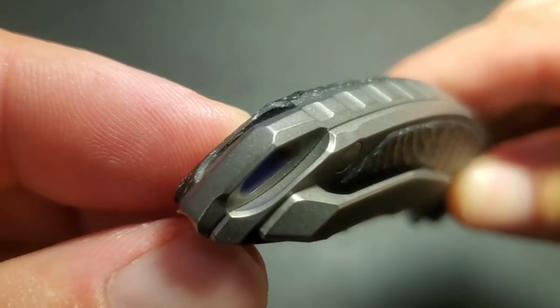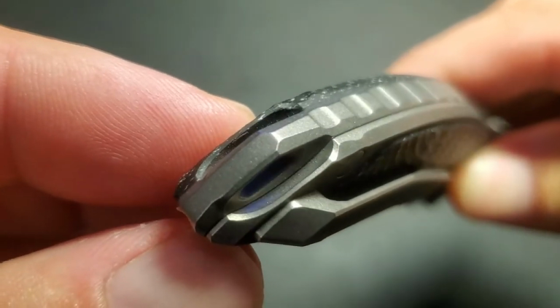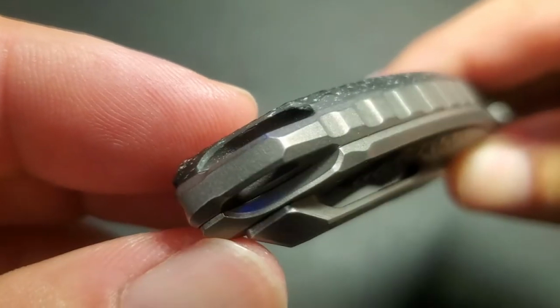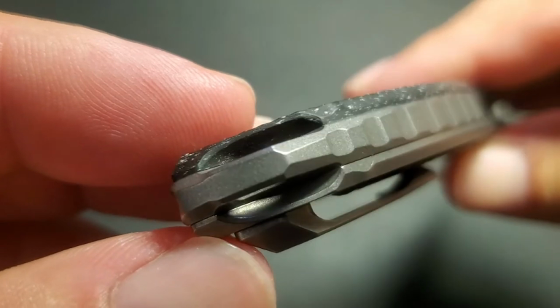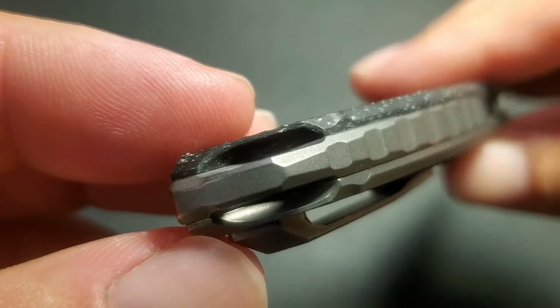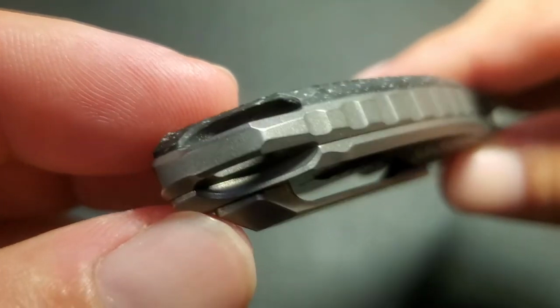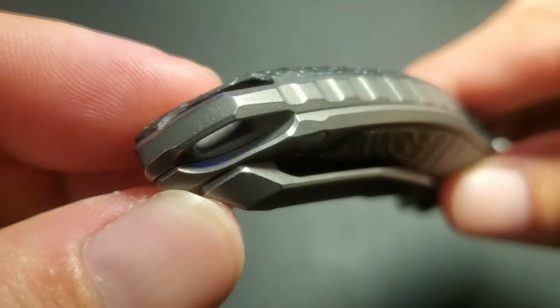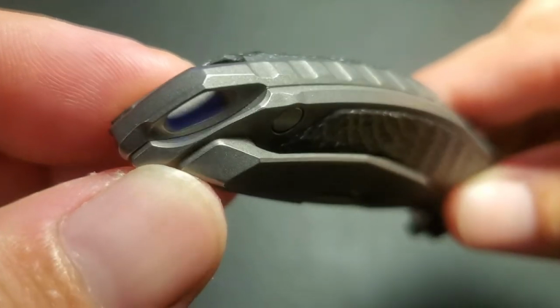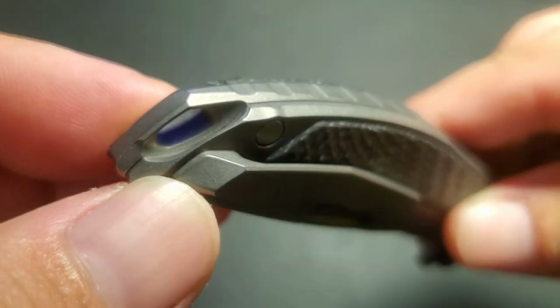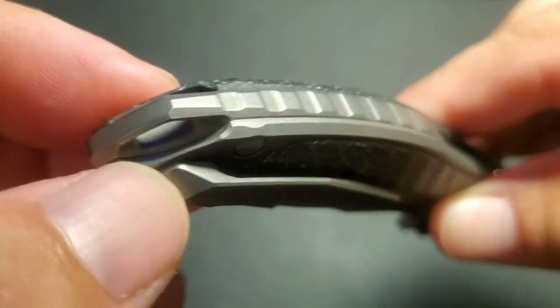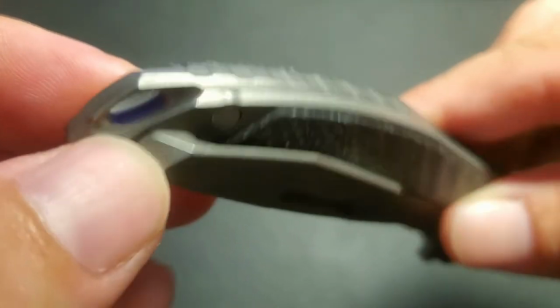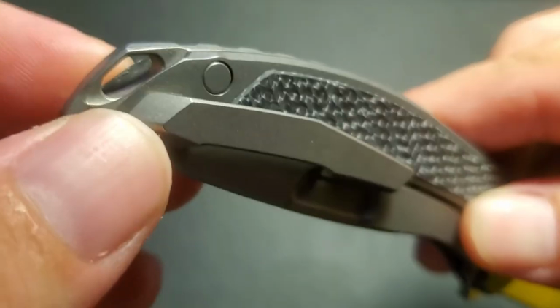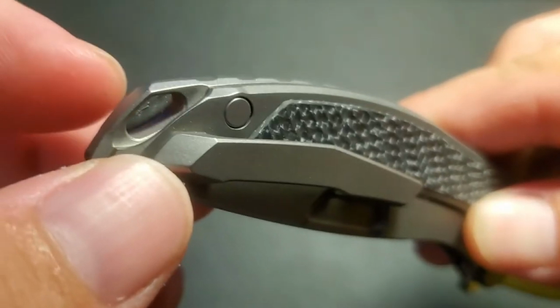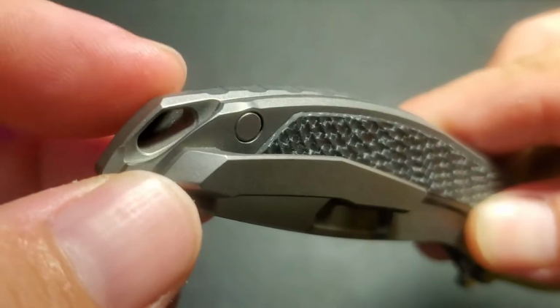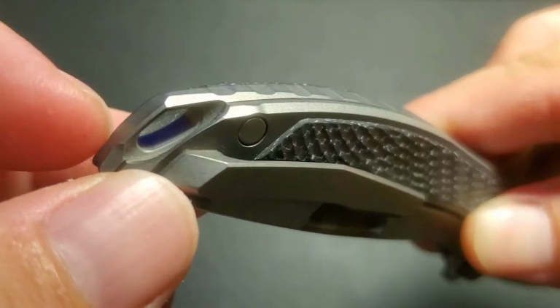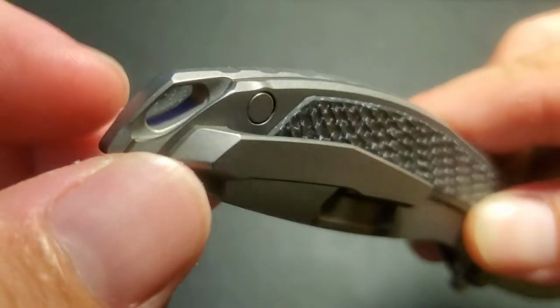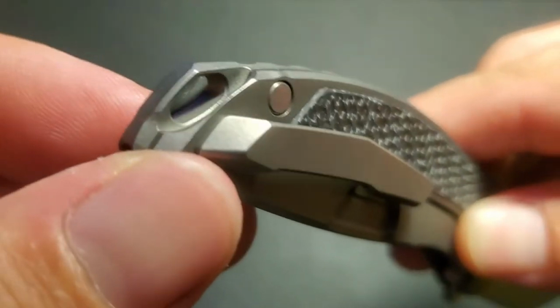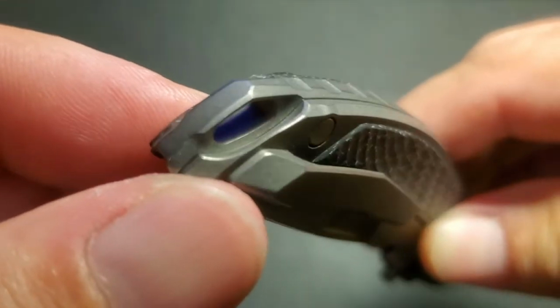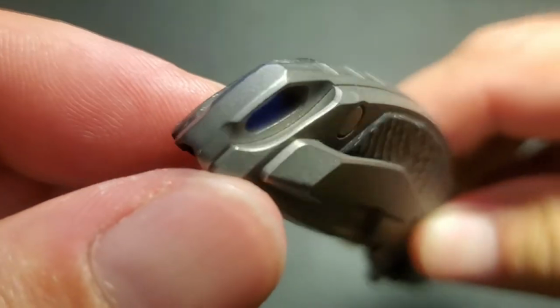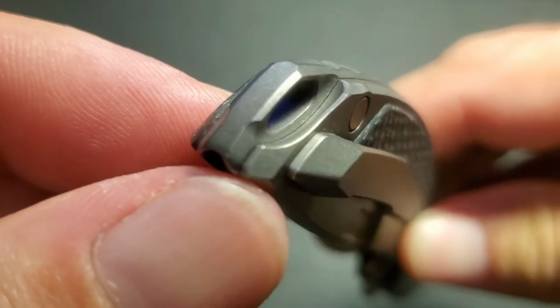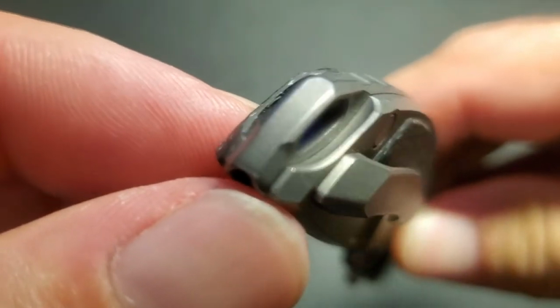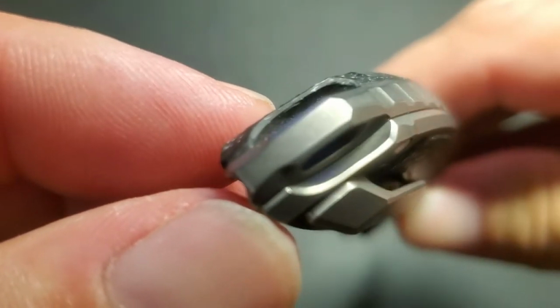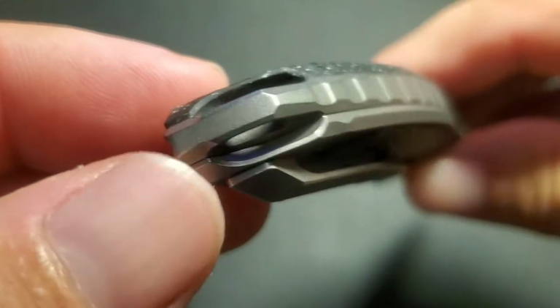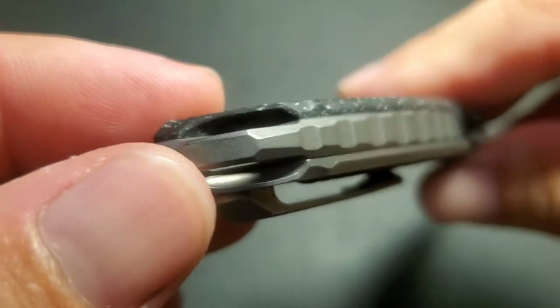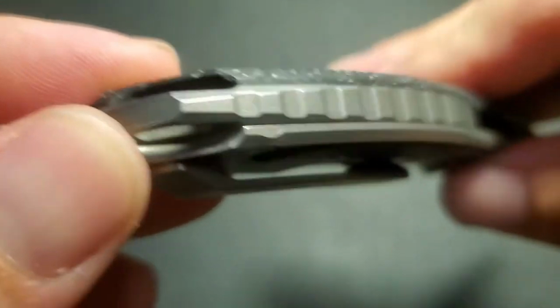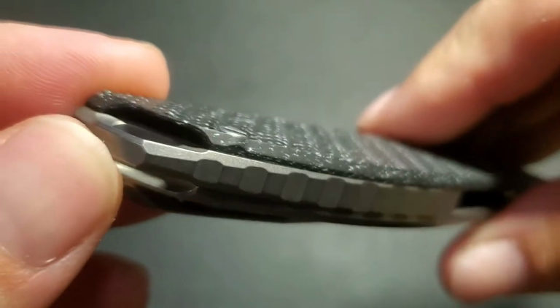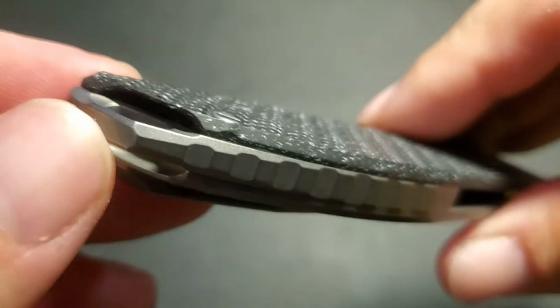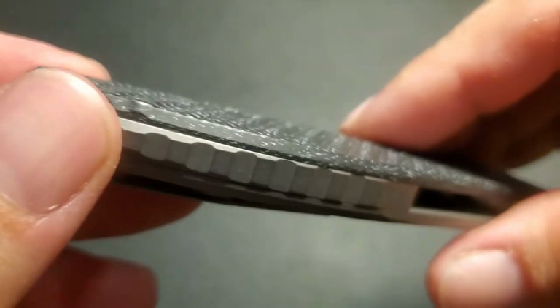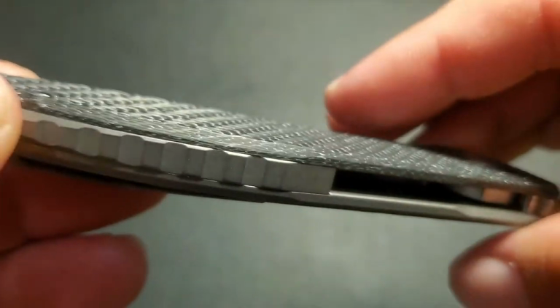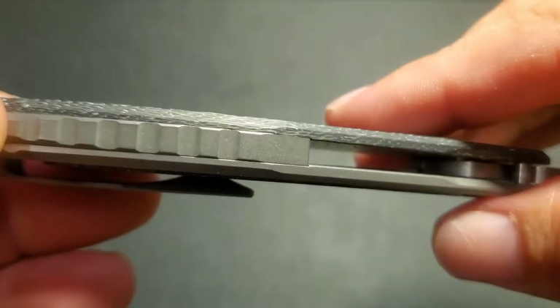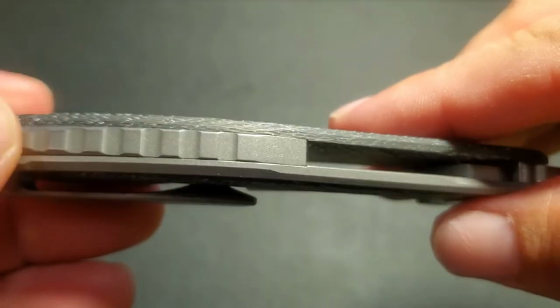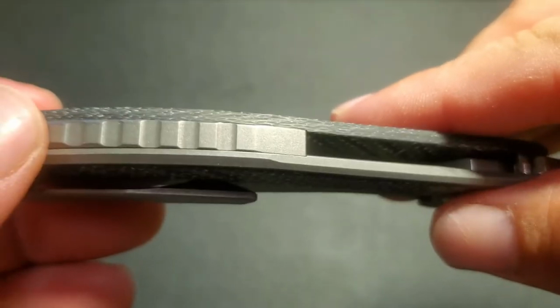The way that the valleys are coved out leading into the lanyard loop is just beautiful — absolutely beautiful. The machine work is absolutely impeccable.